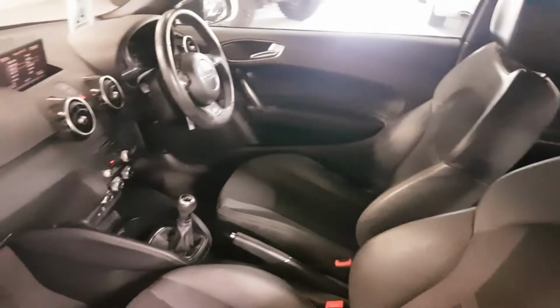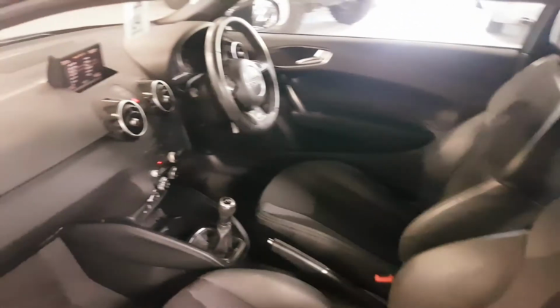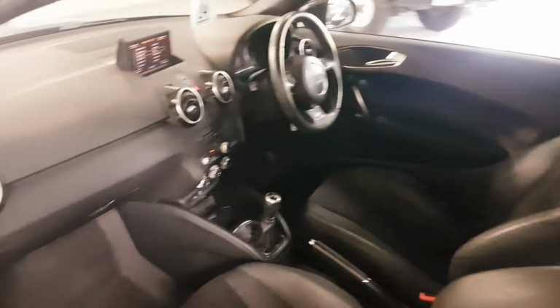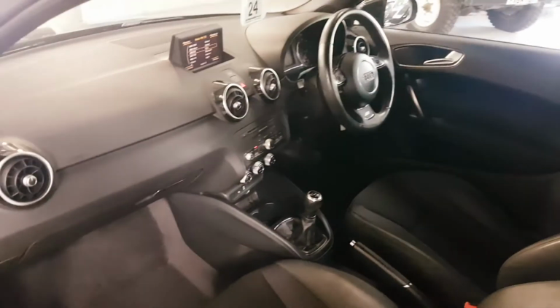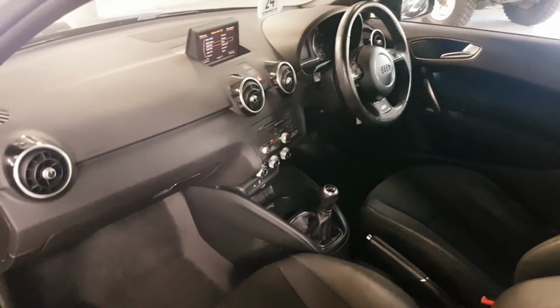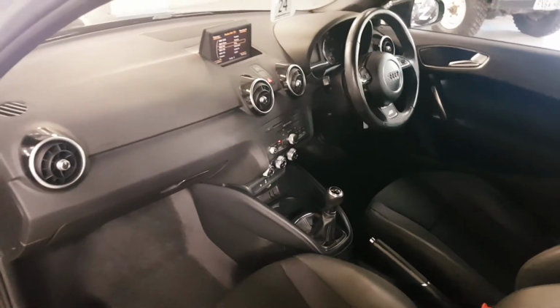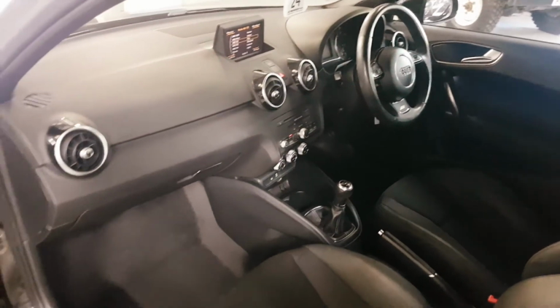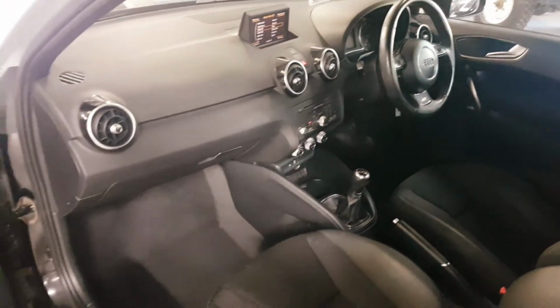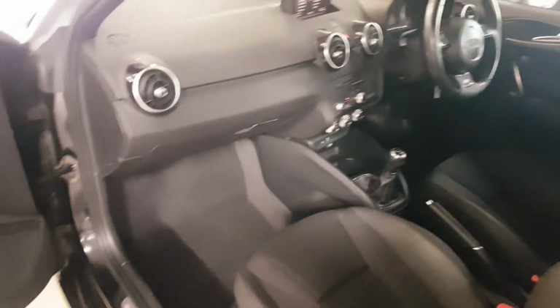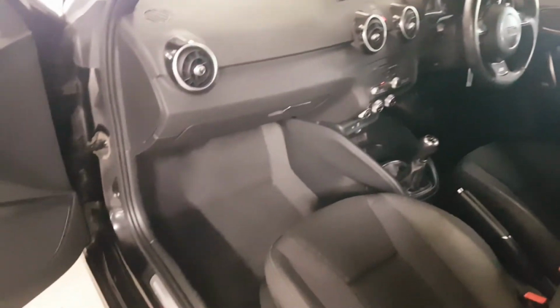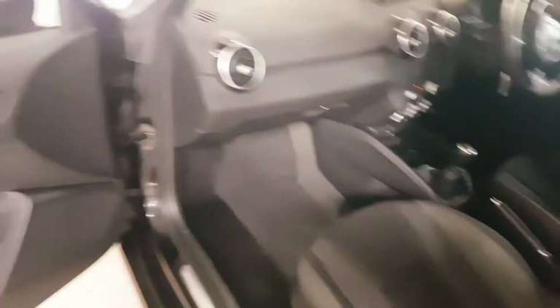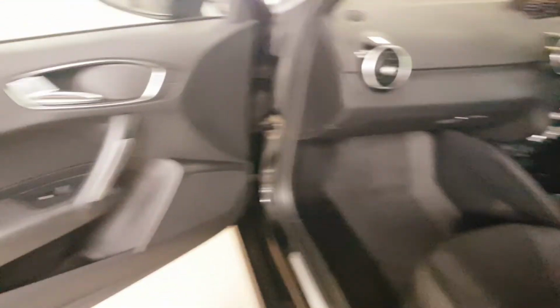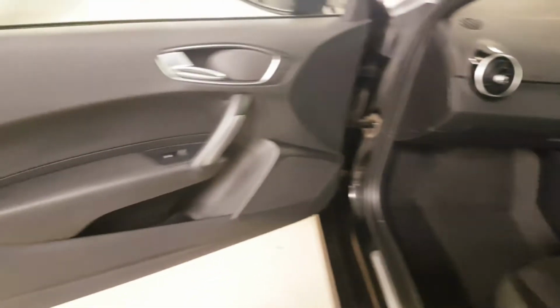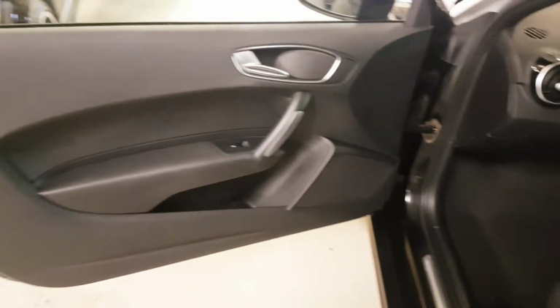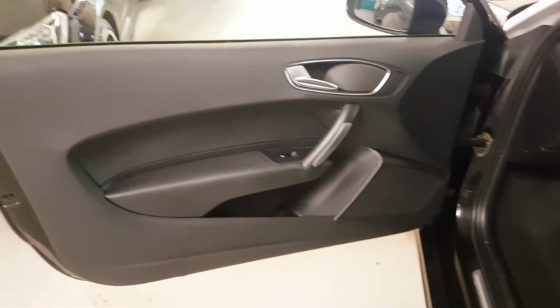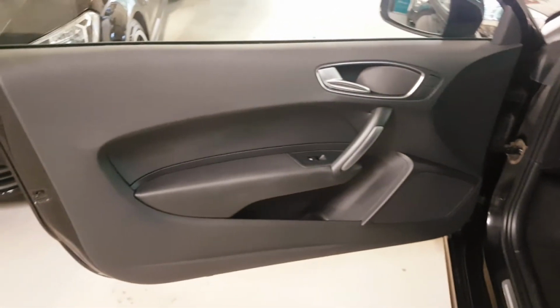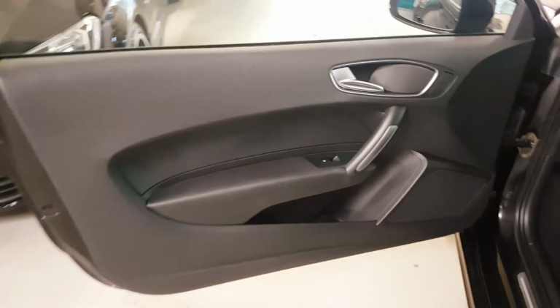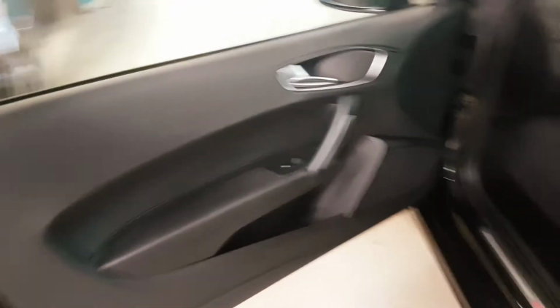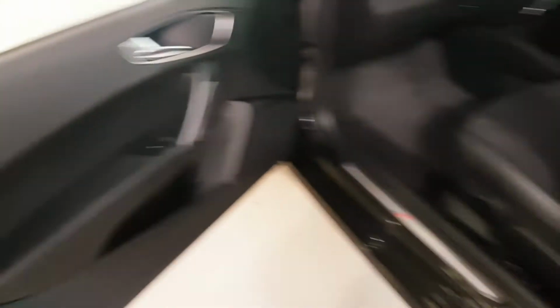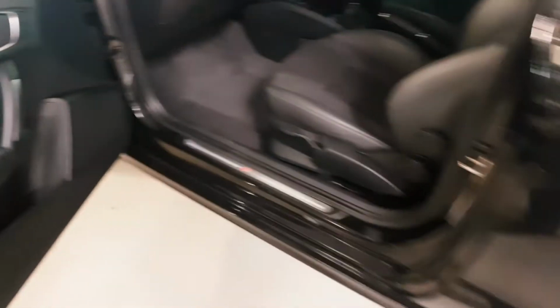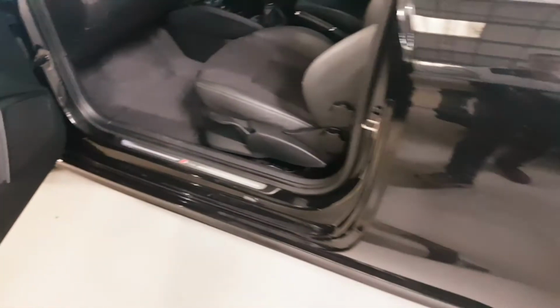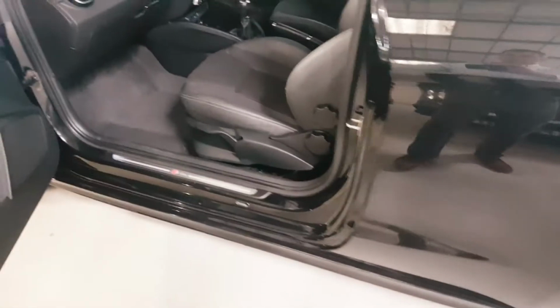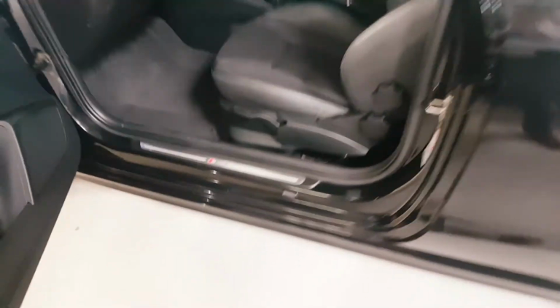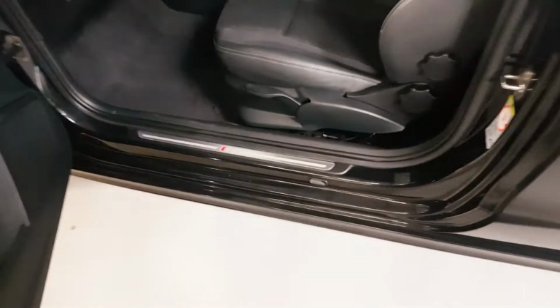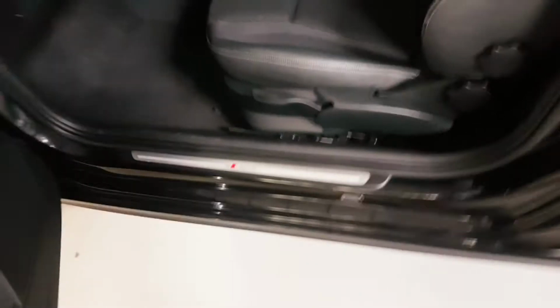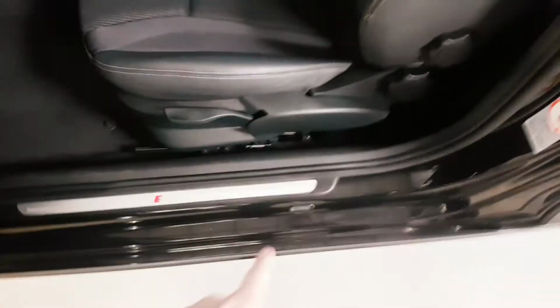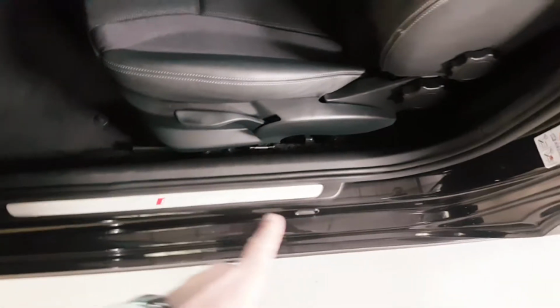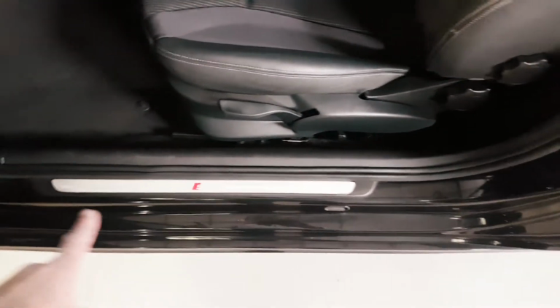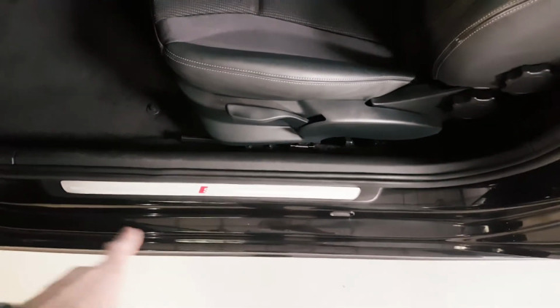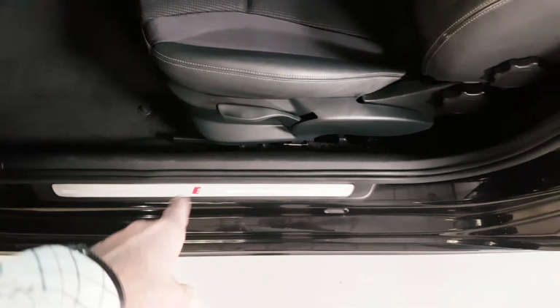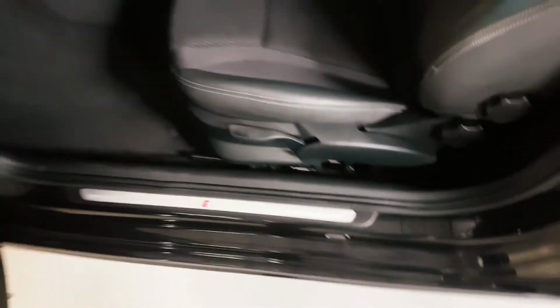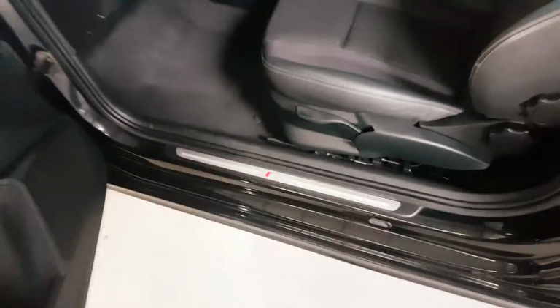Moving around, you can see there are no chips, scratches, marks or anything like that. Carpet all good, door cards all good. What's quite nice, the S line has this extra strip in the door shut as well with S line on that too.